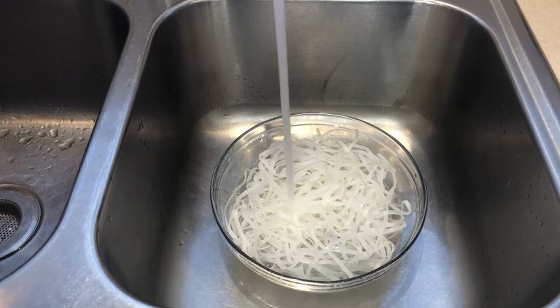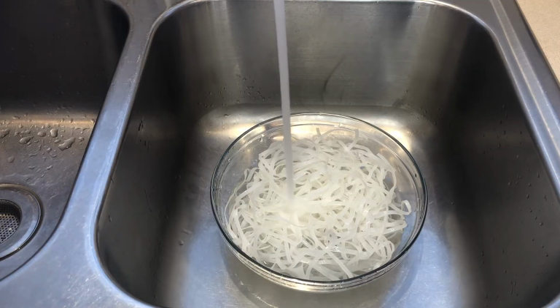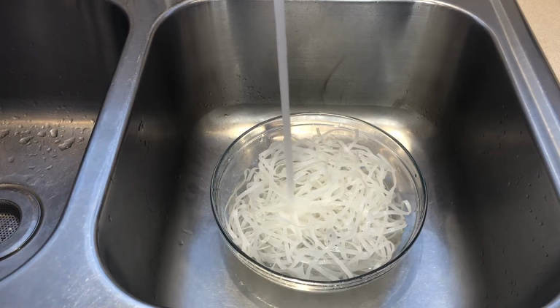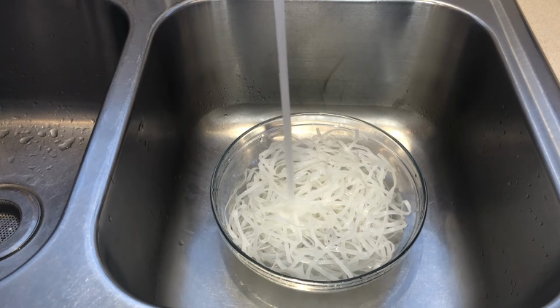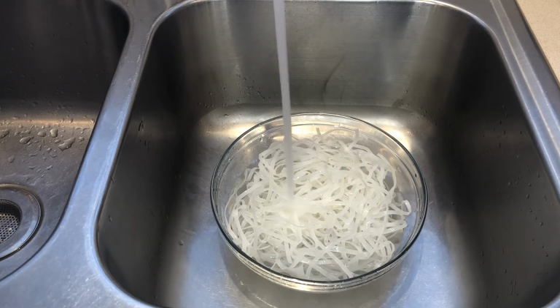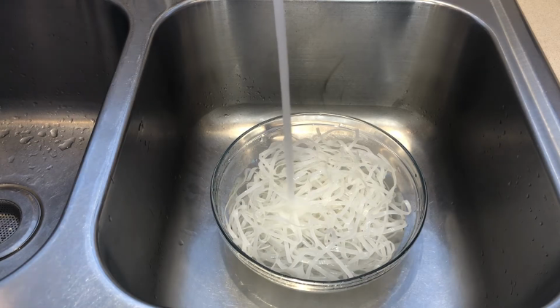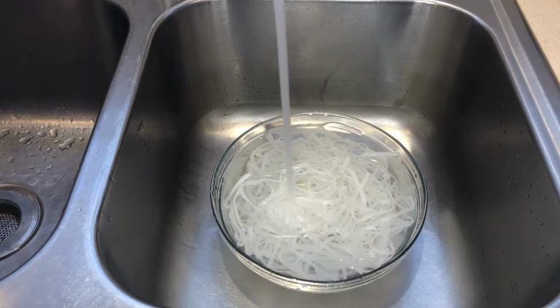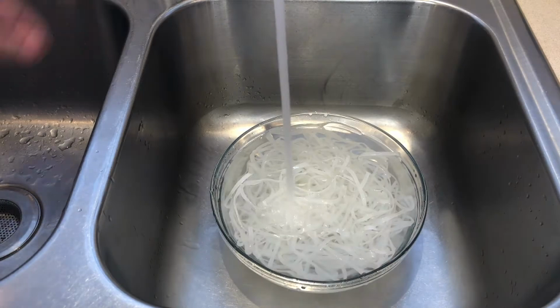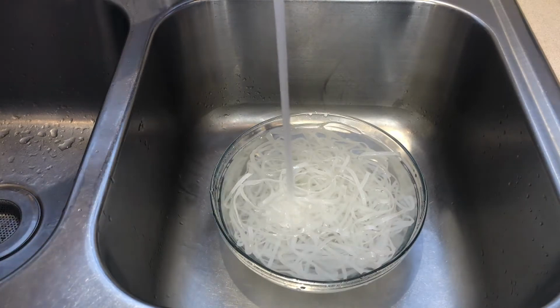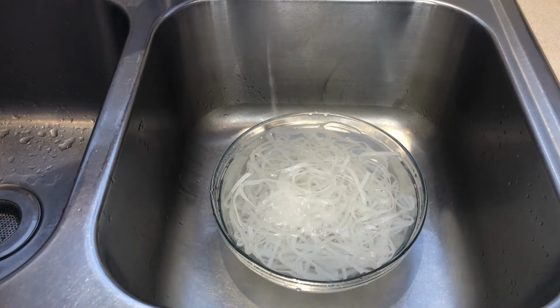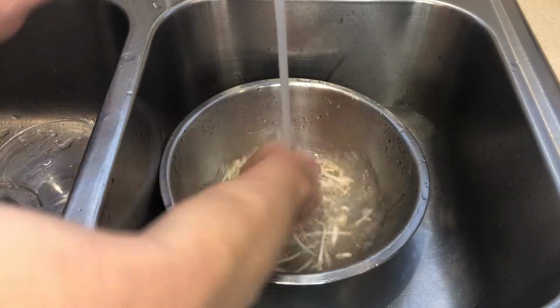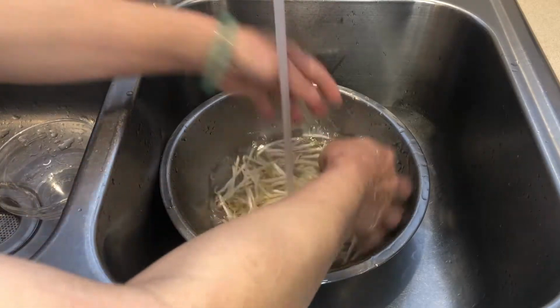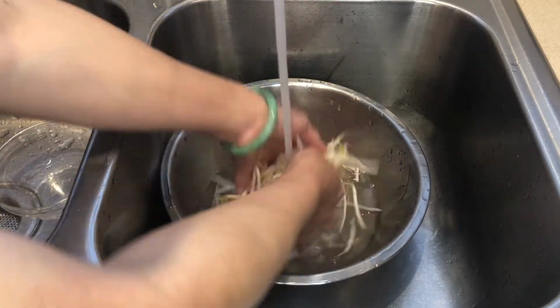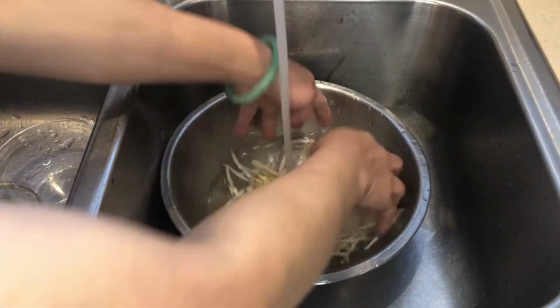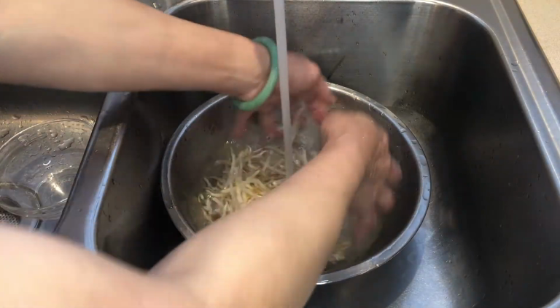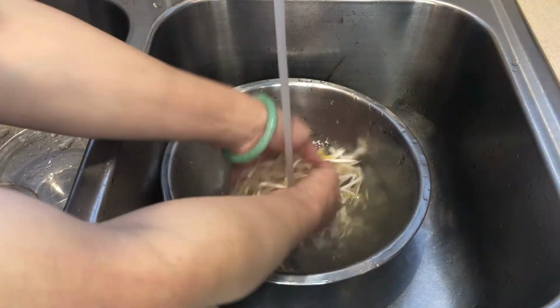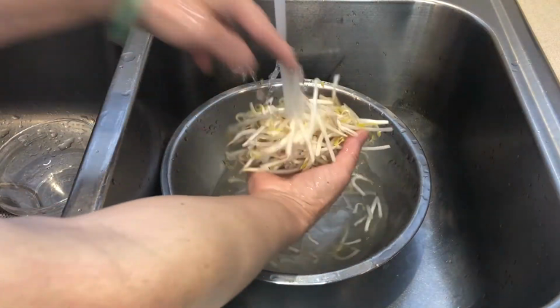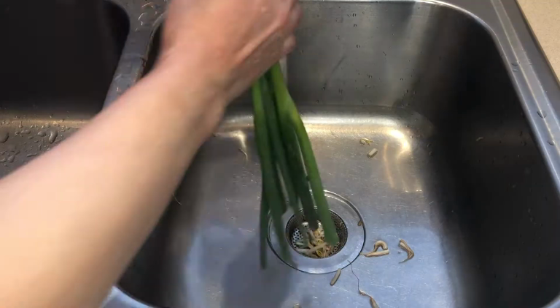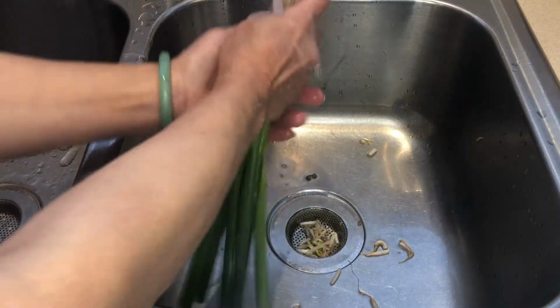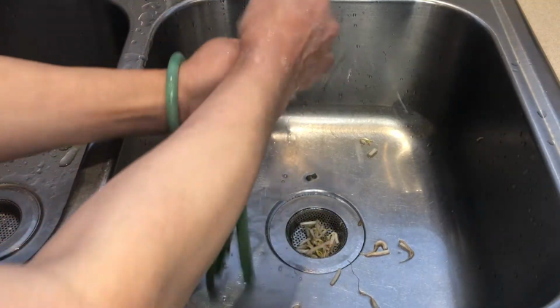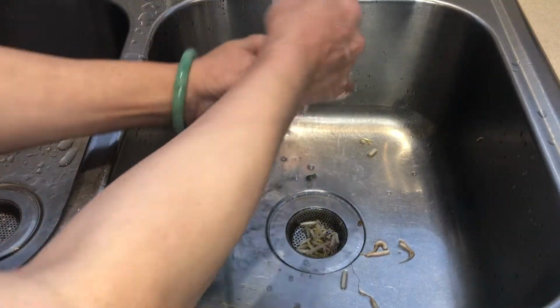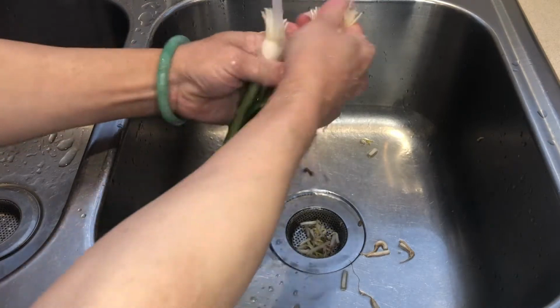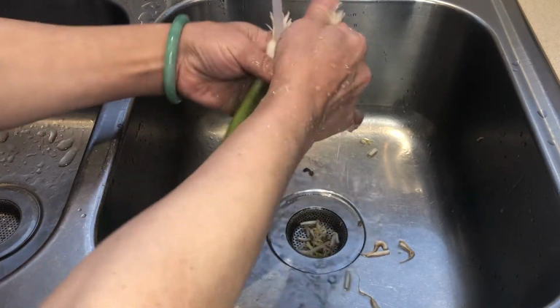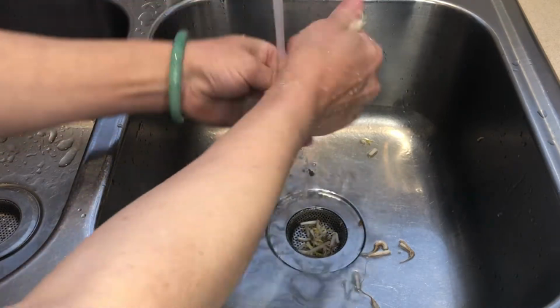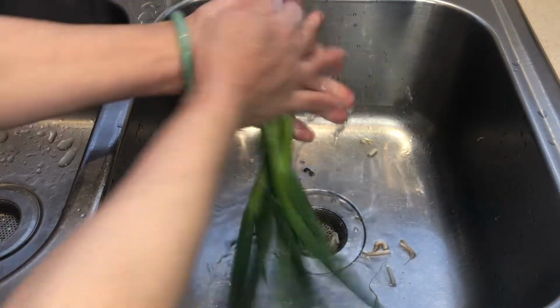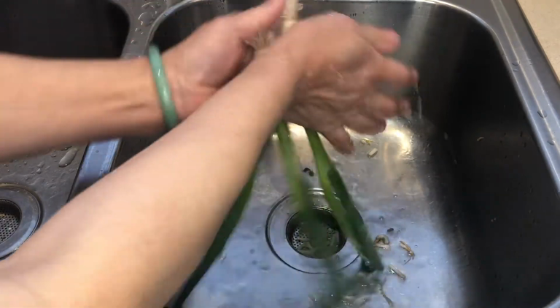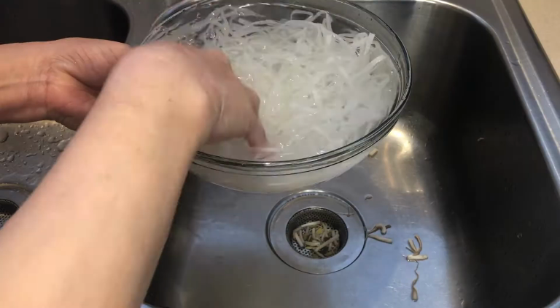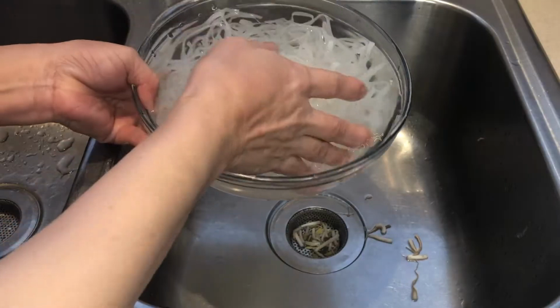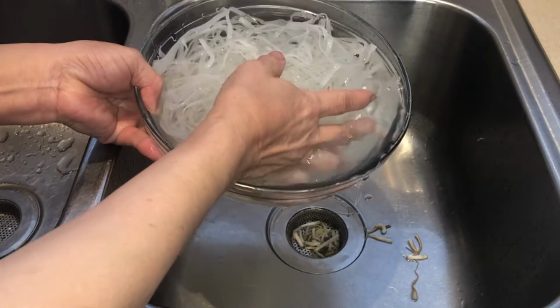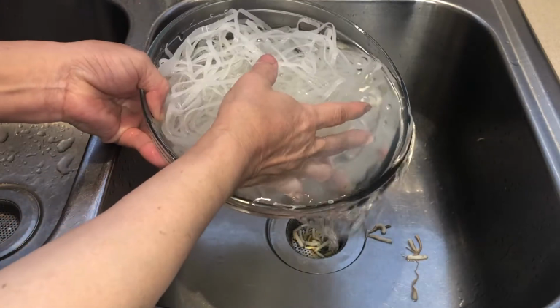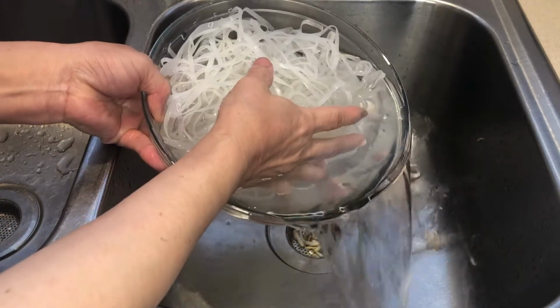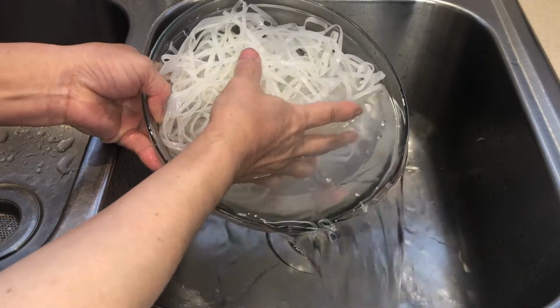Let's soak the noodles for 10 minutes. Then rinse the bean sprouts and green onions. After that, drain the noodles.